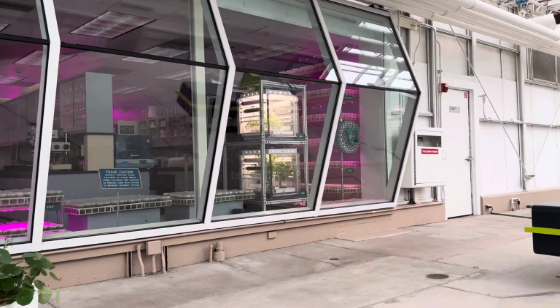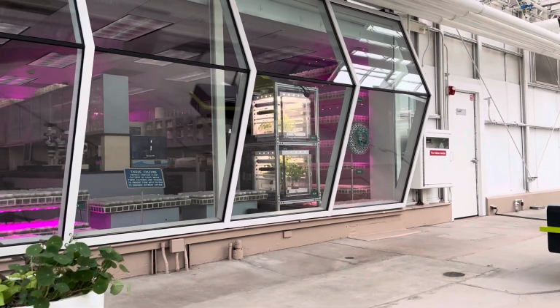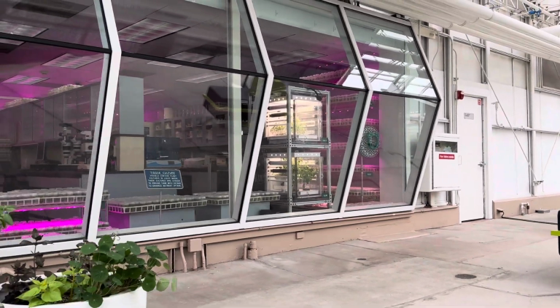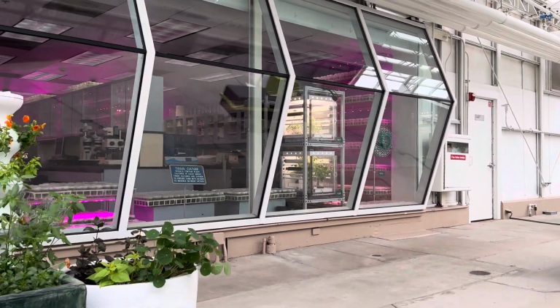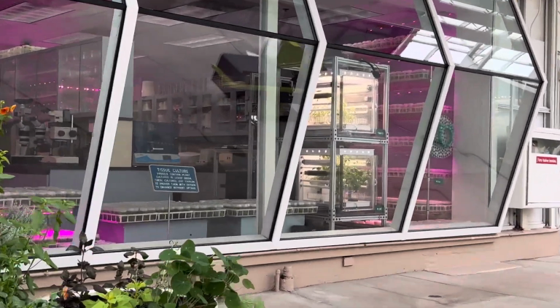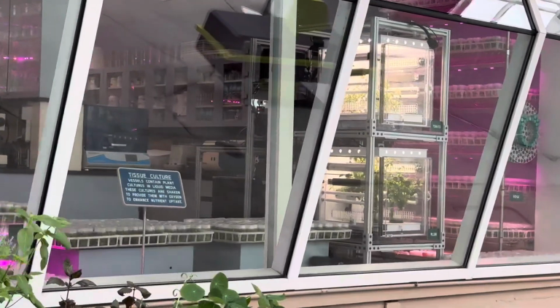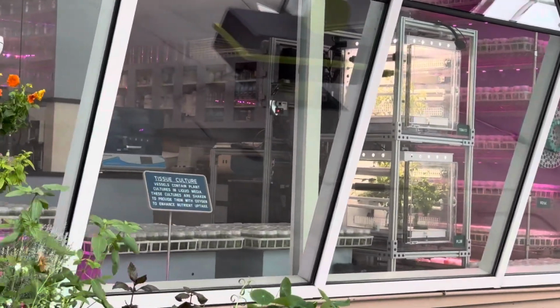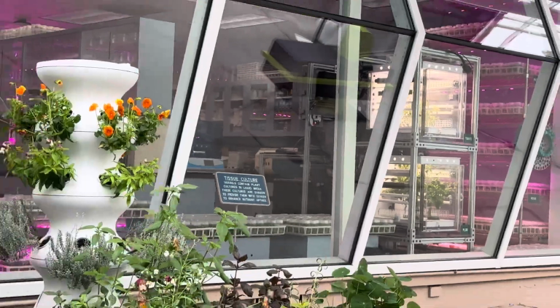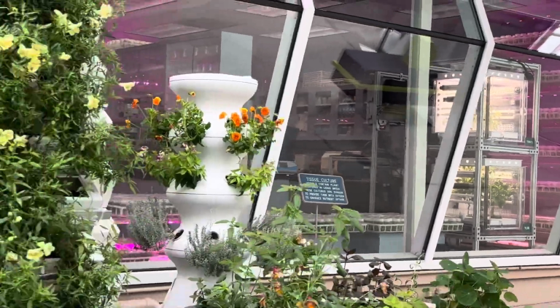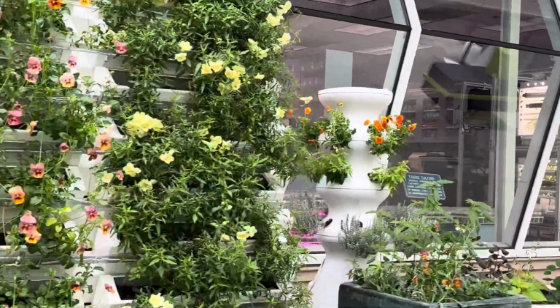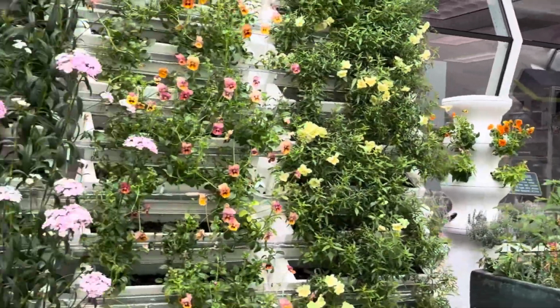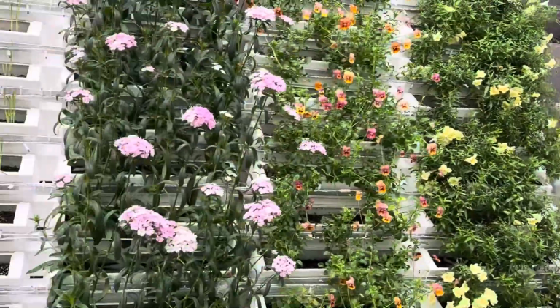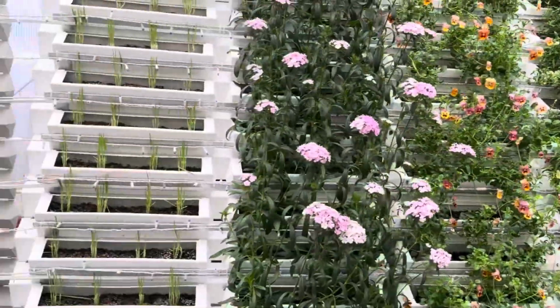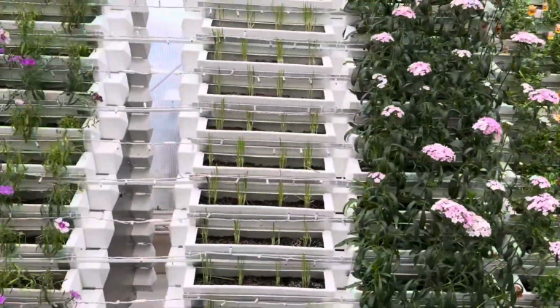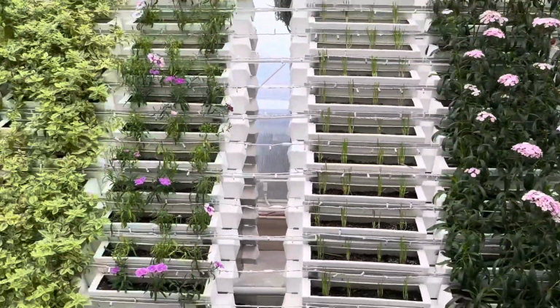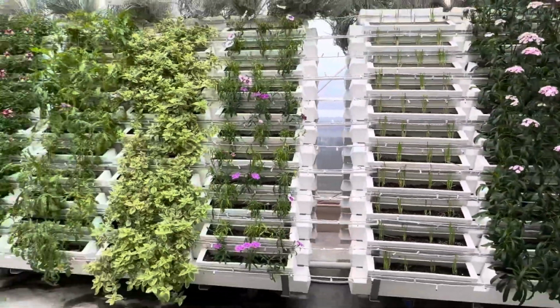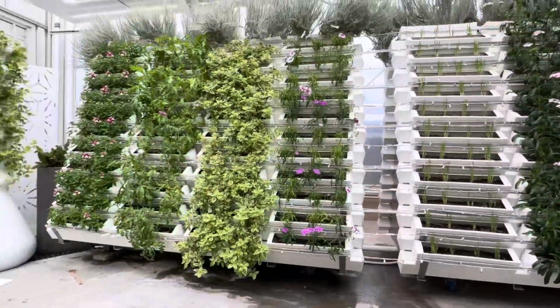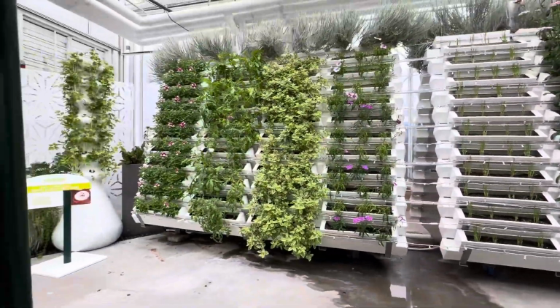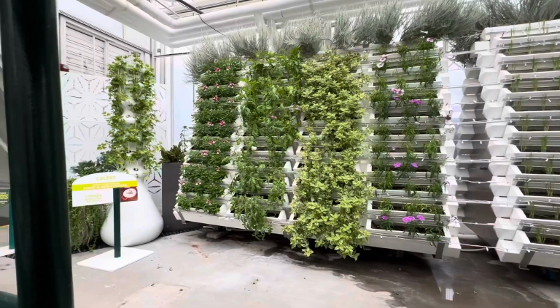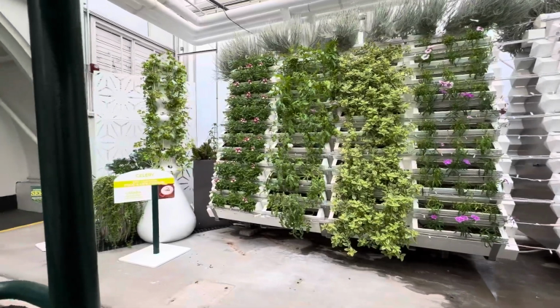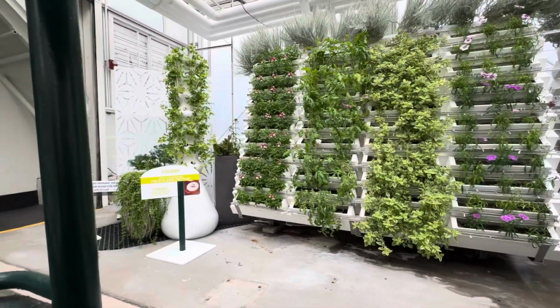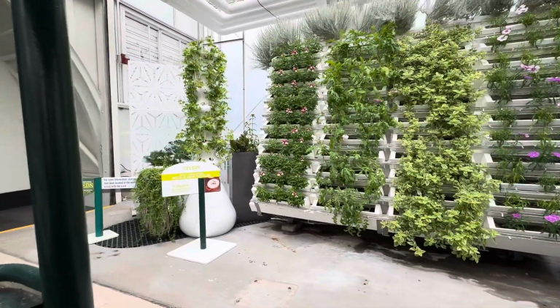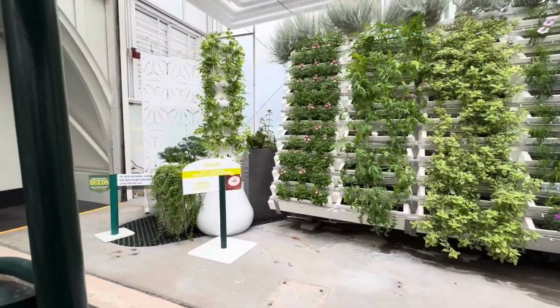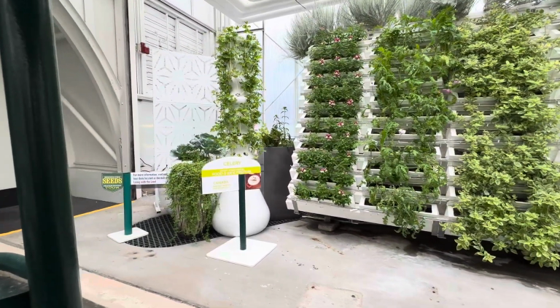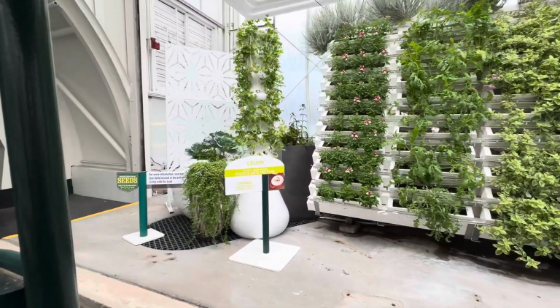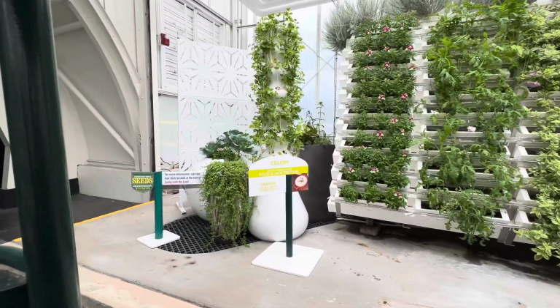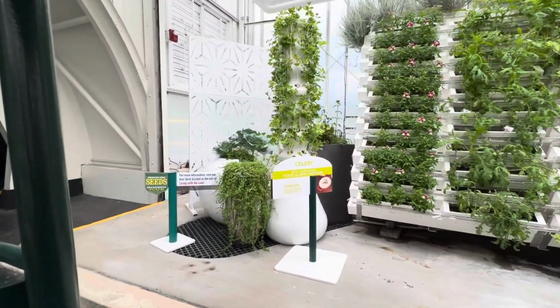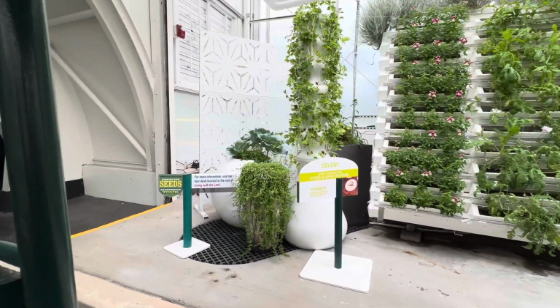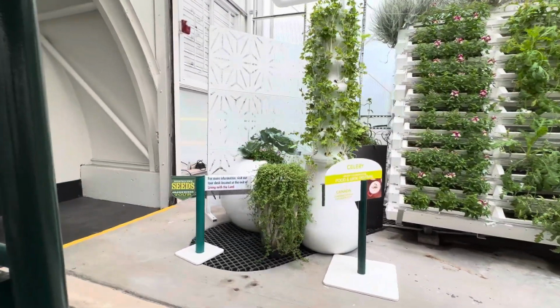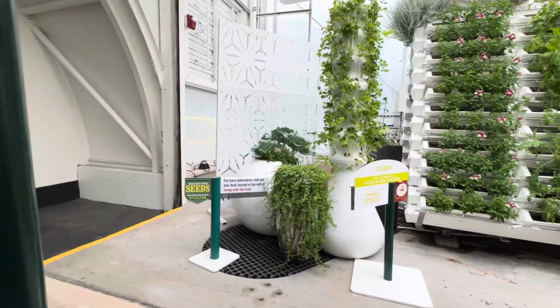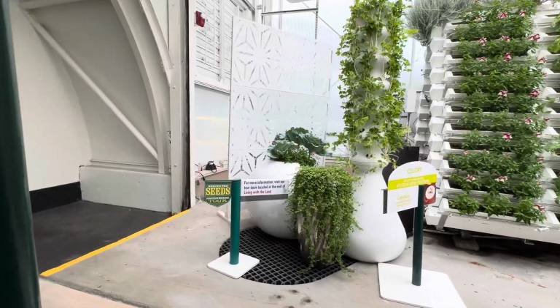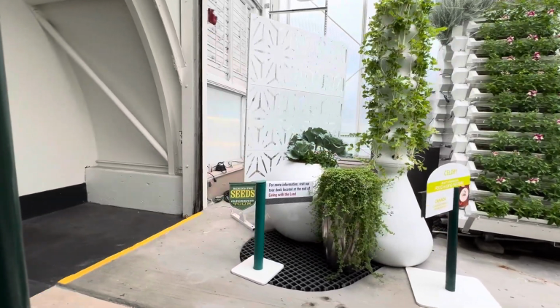In our lab, Epcot scientists are working with the U.S. Department of Agriculture on a number of innovative projects. The goal of these efforts is to produce higher yielding and better quality plants to provide valuable harvests for our growing population.